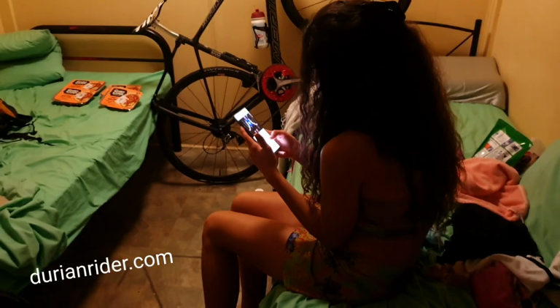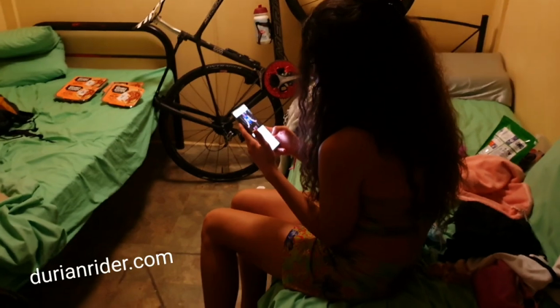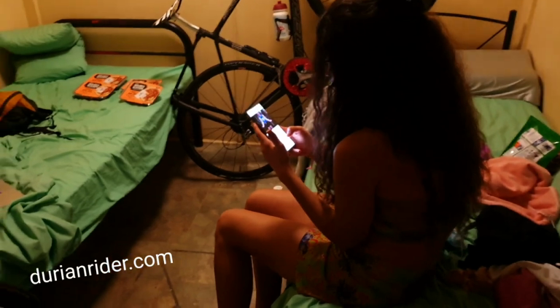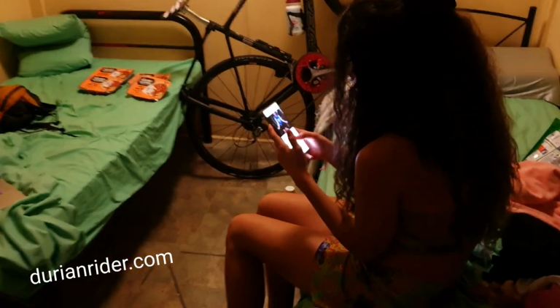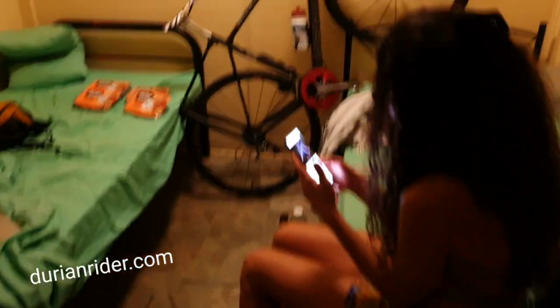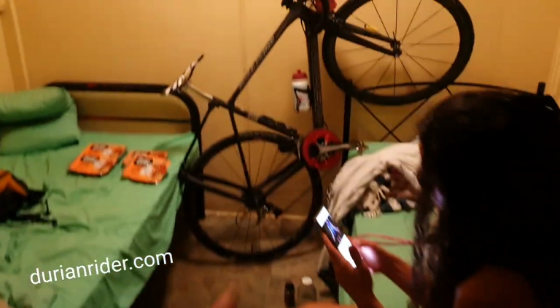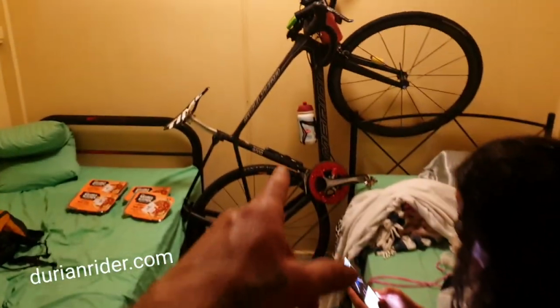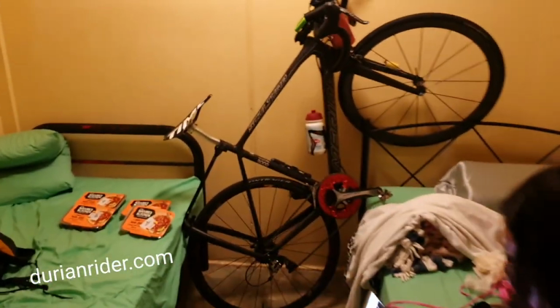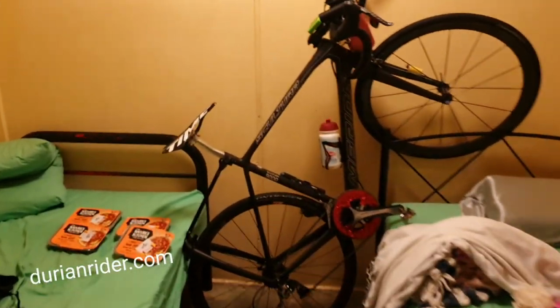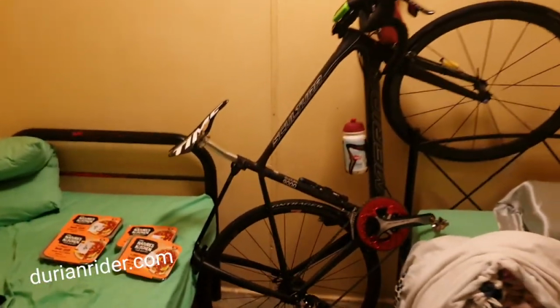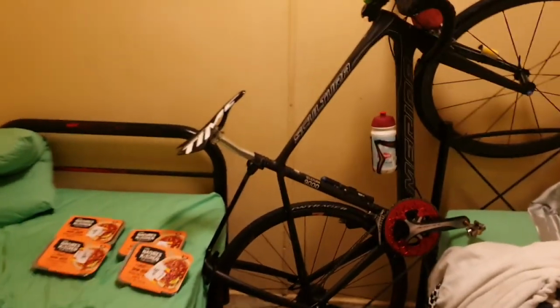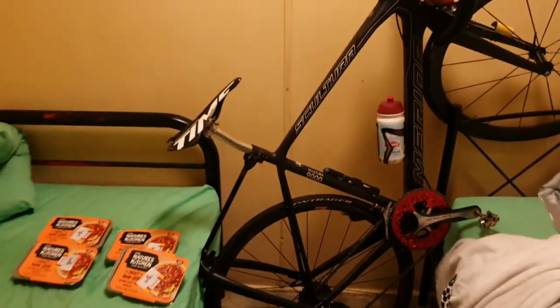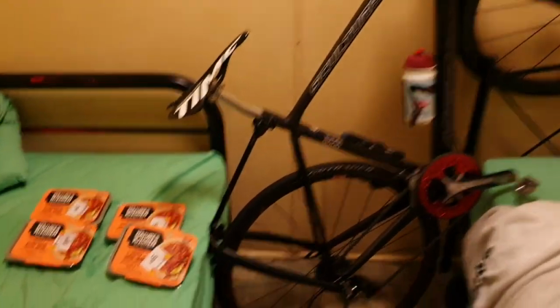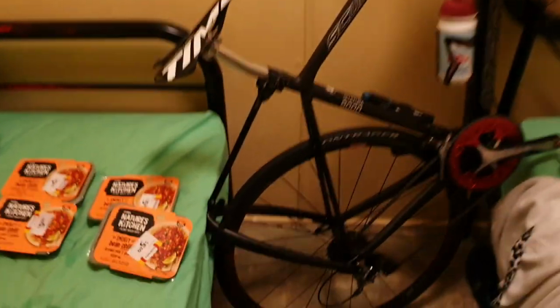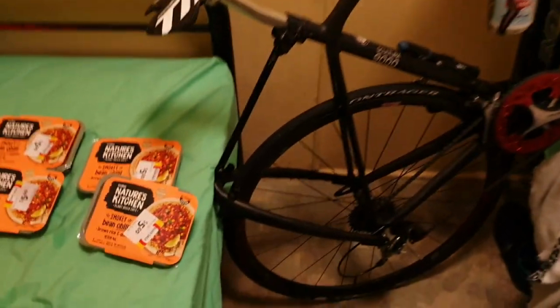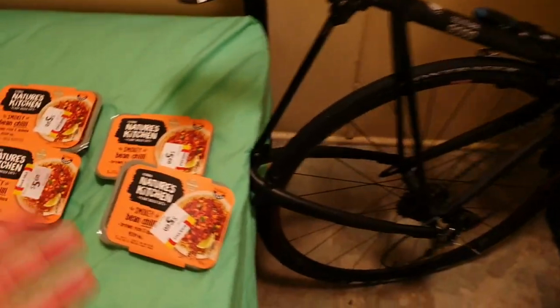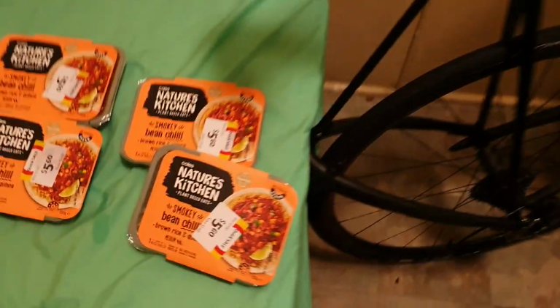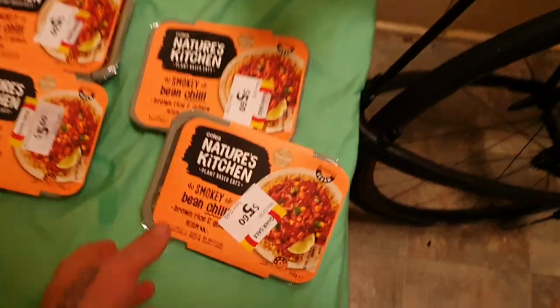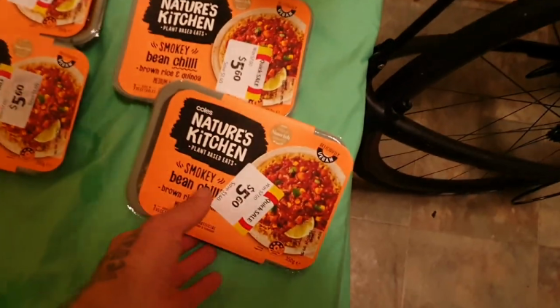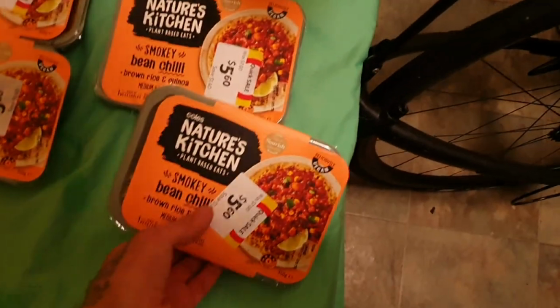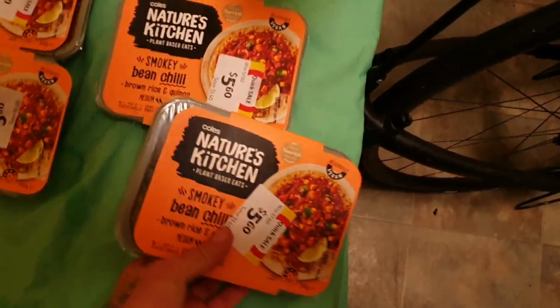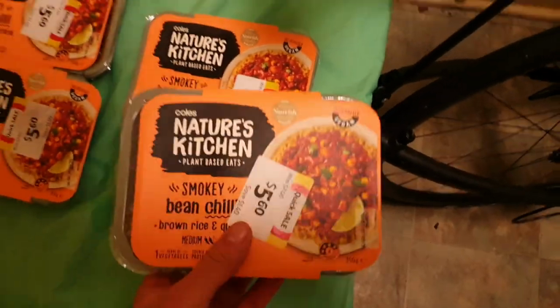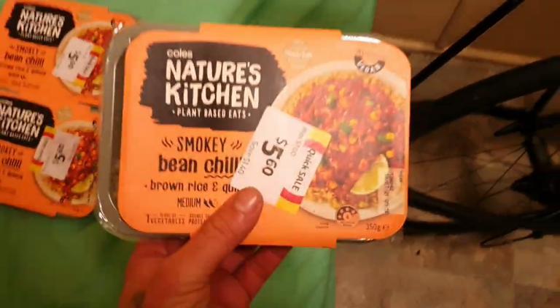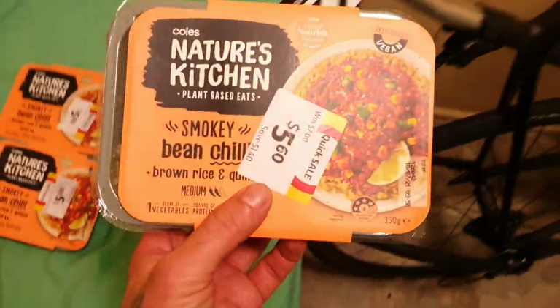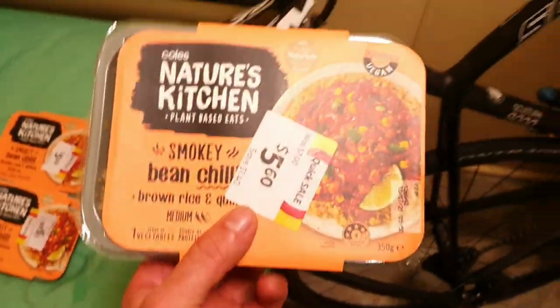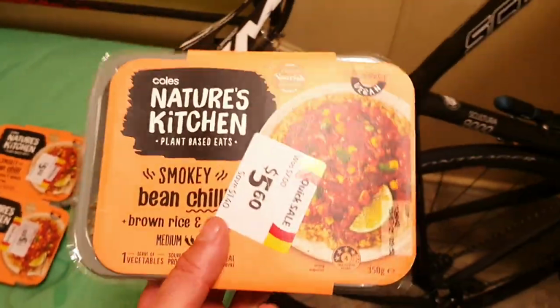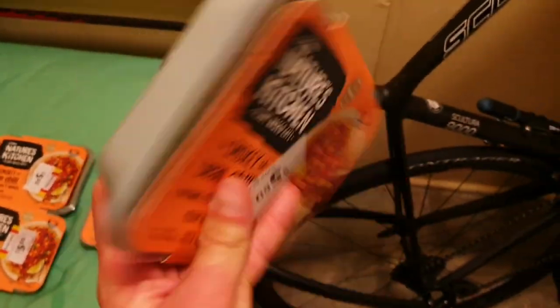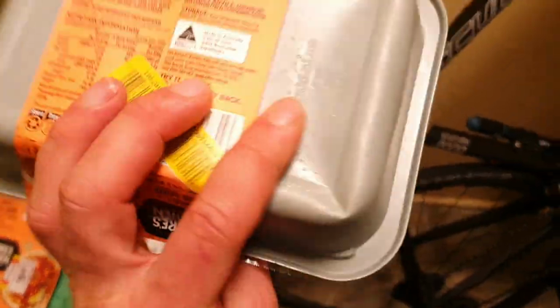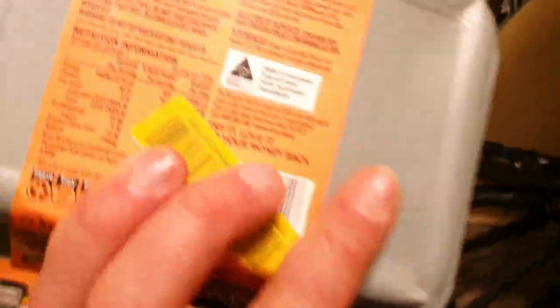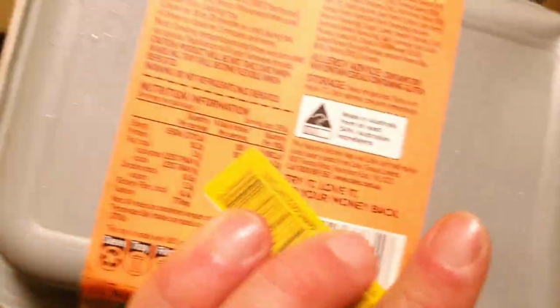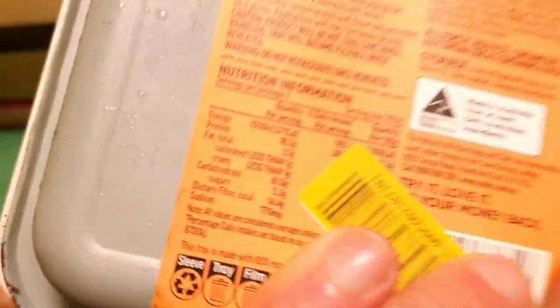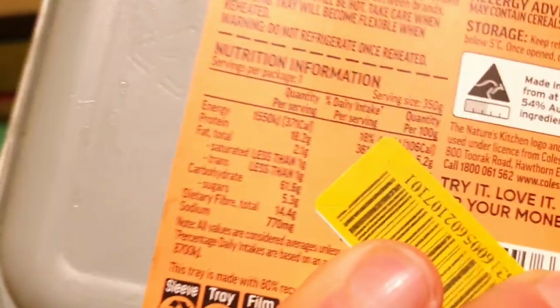This is what I'm riding, bike-wise. It's quick as well. I just wanted to shout out for Nature's Kitchen Coles. Not sponsored, but these are great.